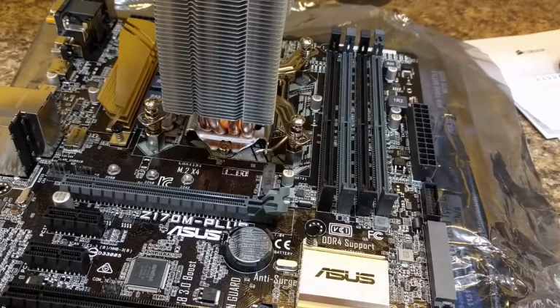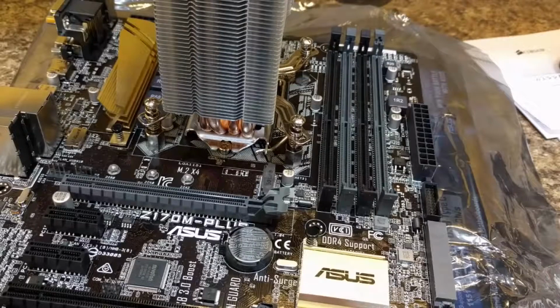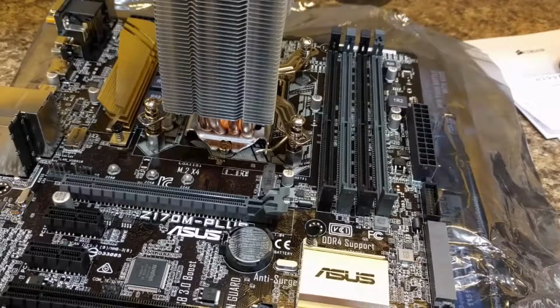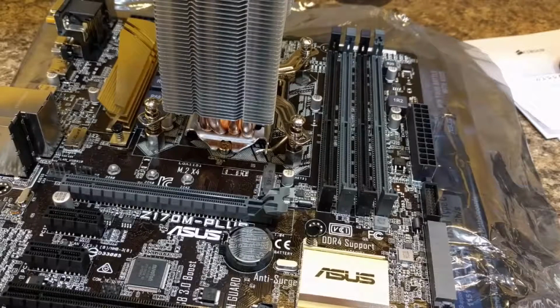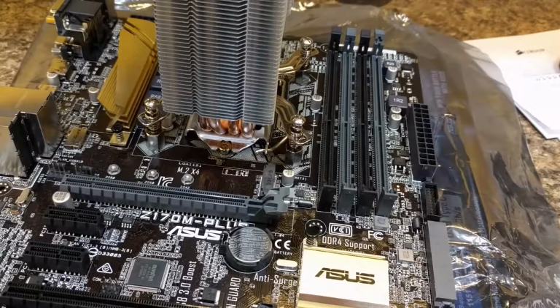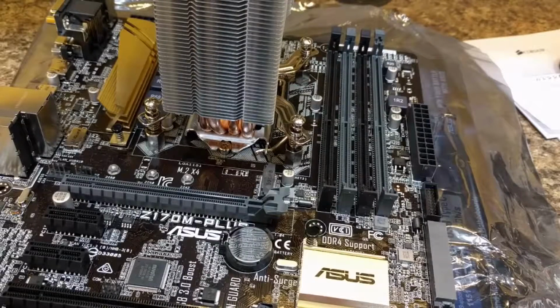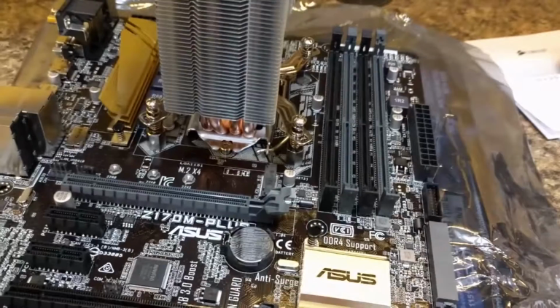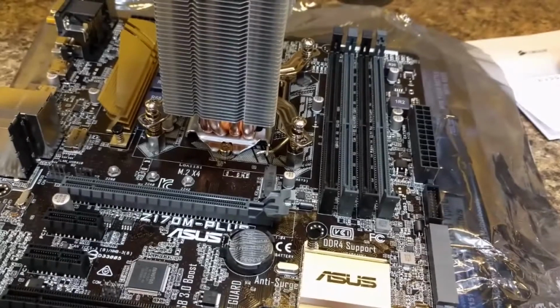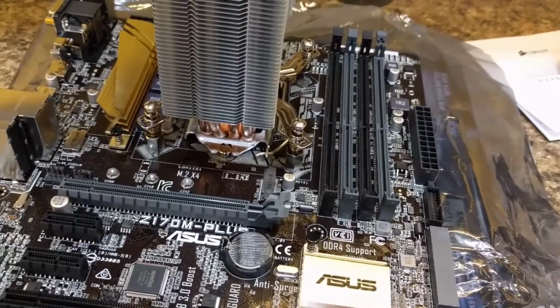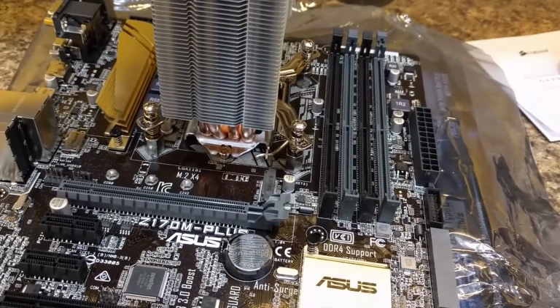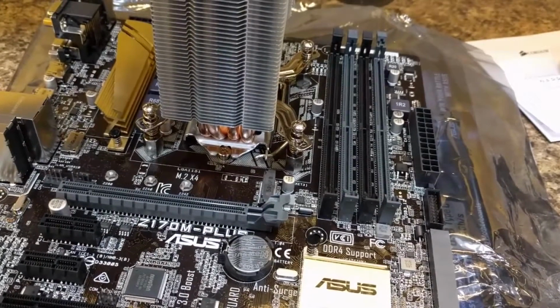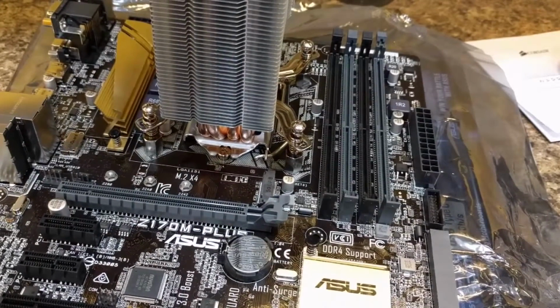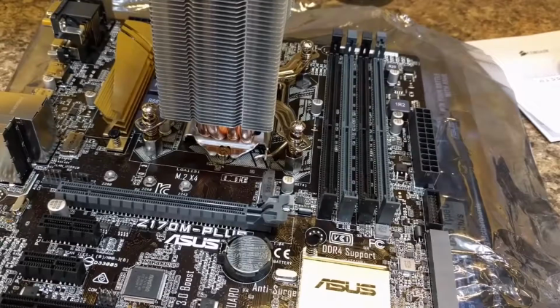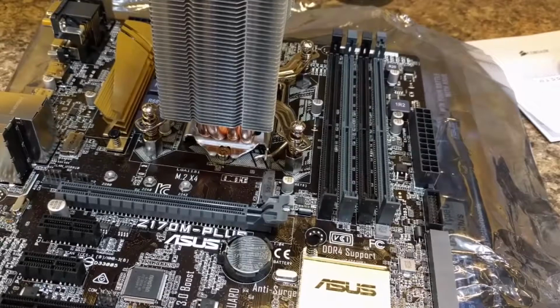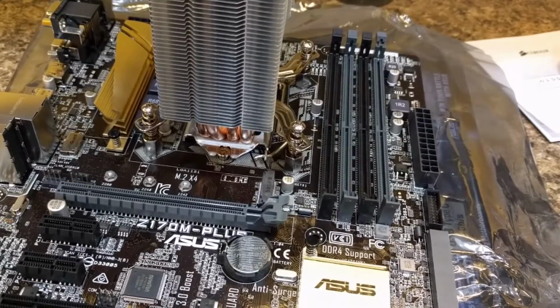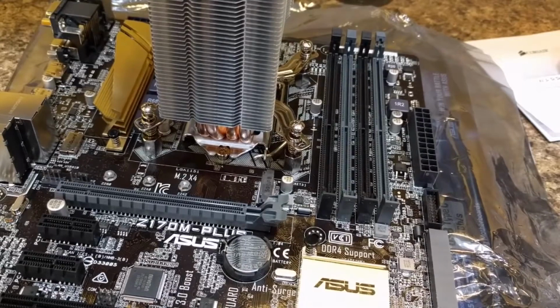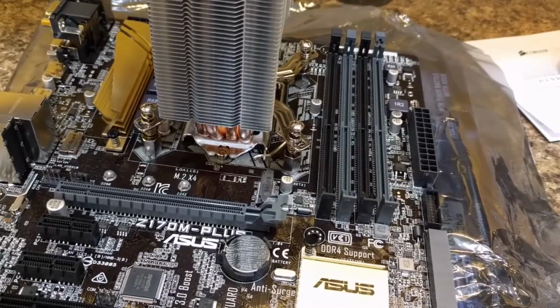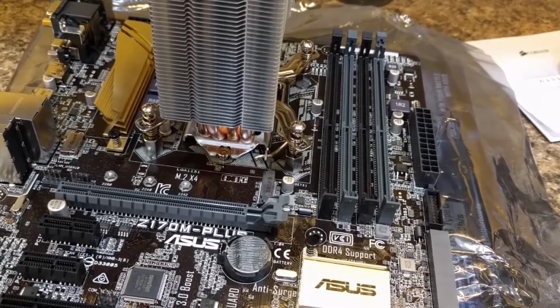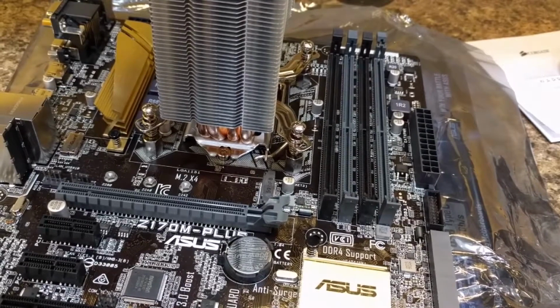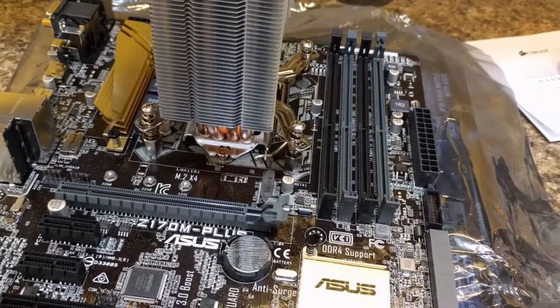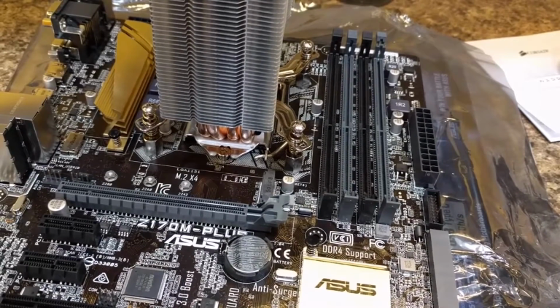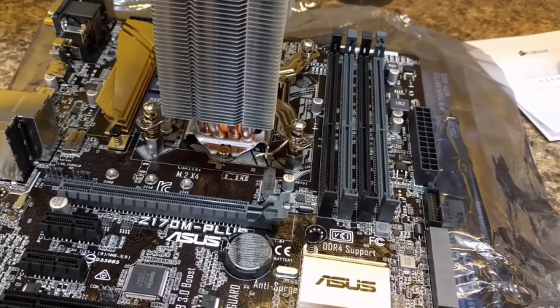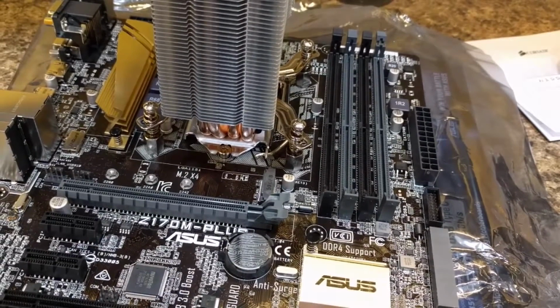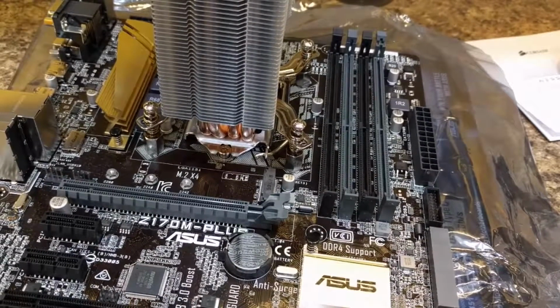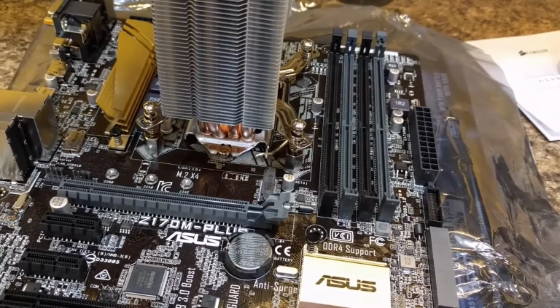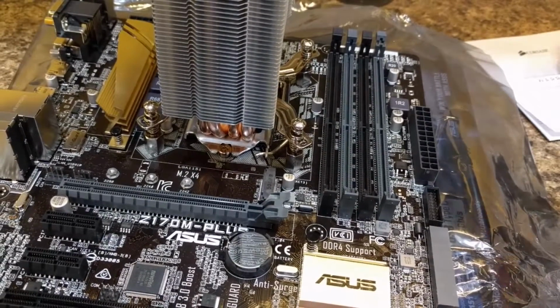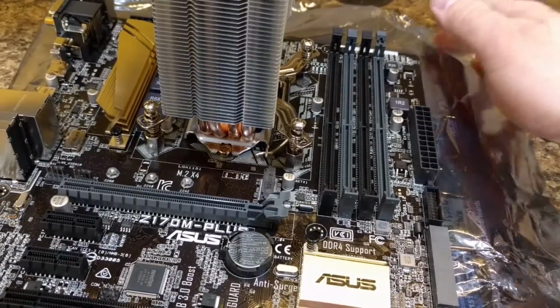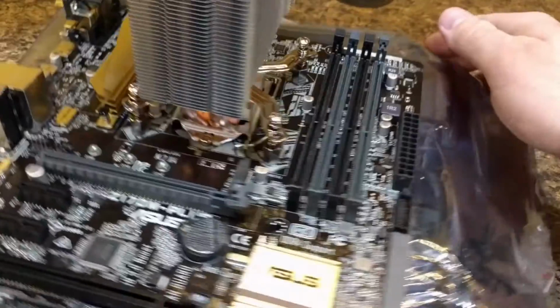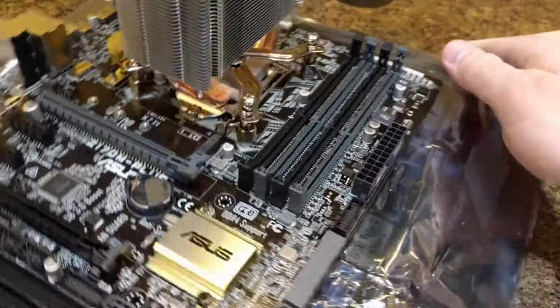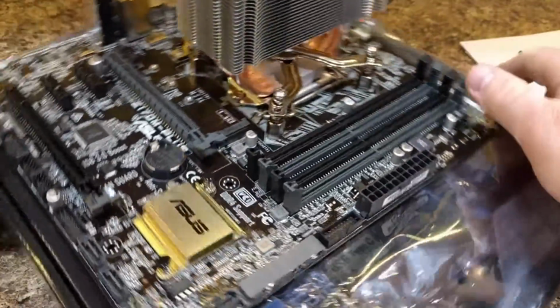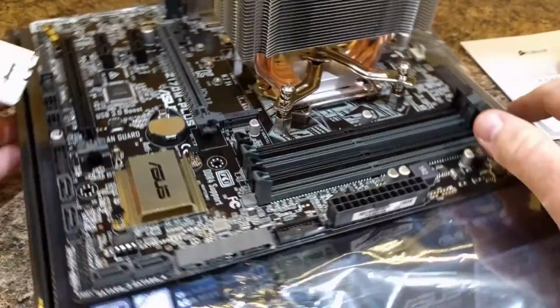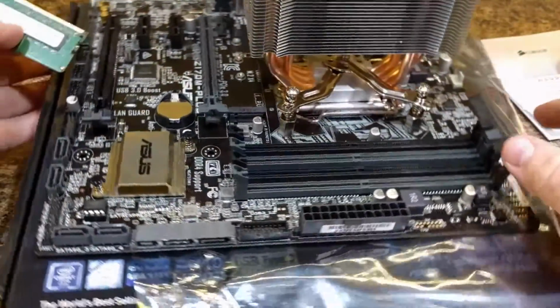Hey guys, today we're going to teach you how to install RAM into your computer. In this case, we're using a new build as the example, but the same steps apply when you're doing it to an already finished computer.